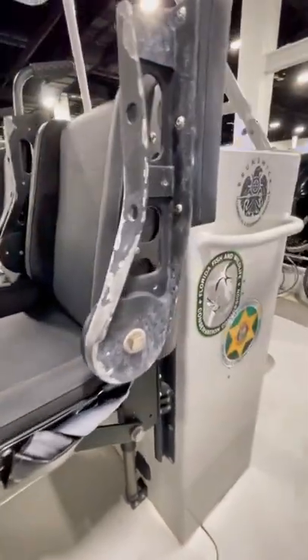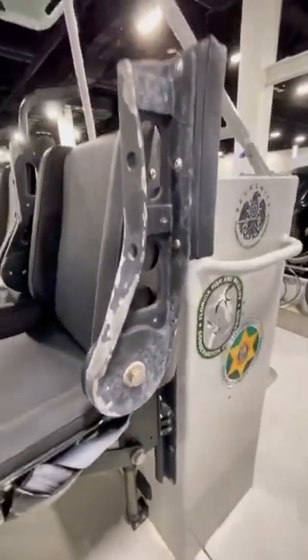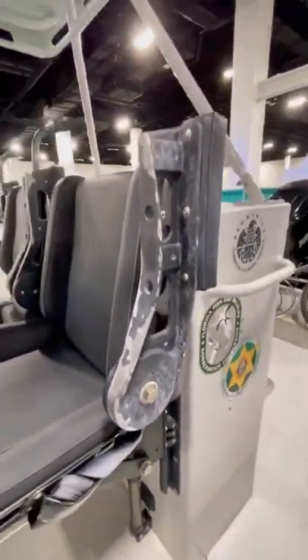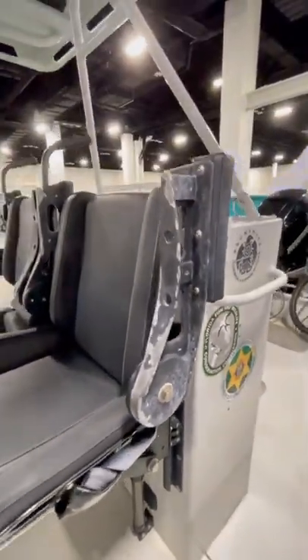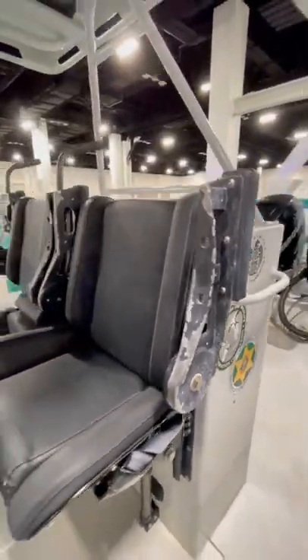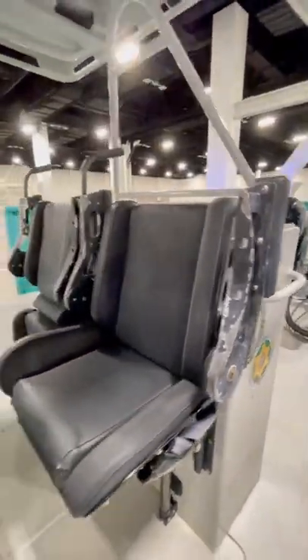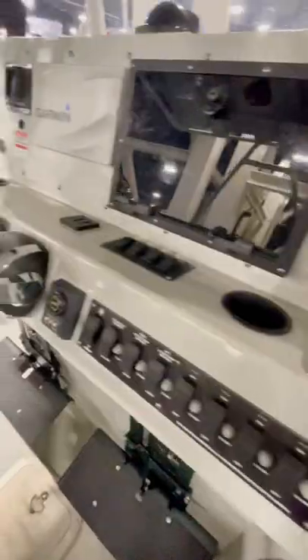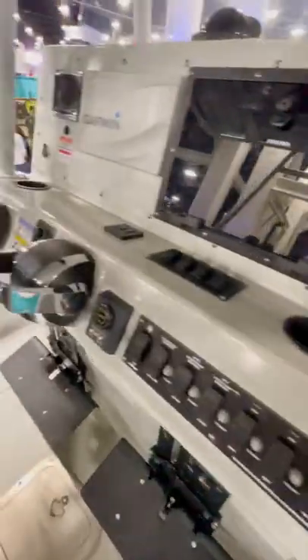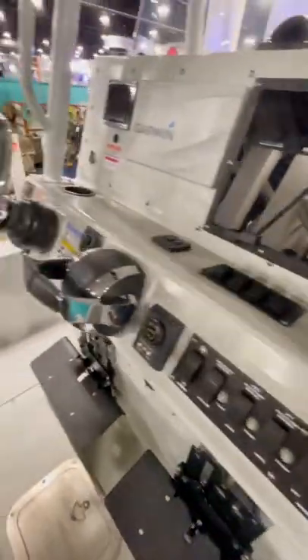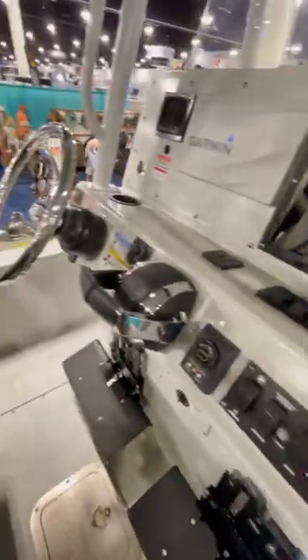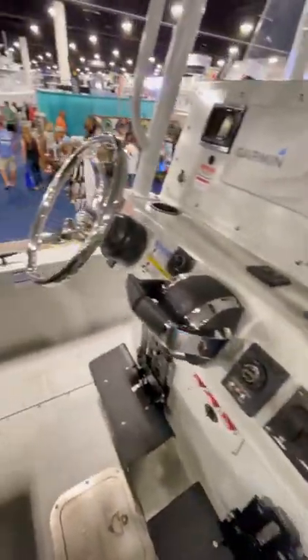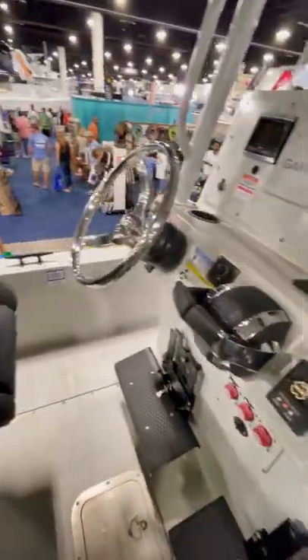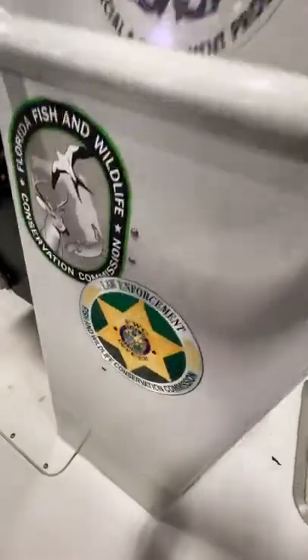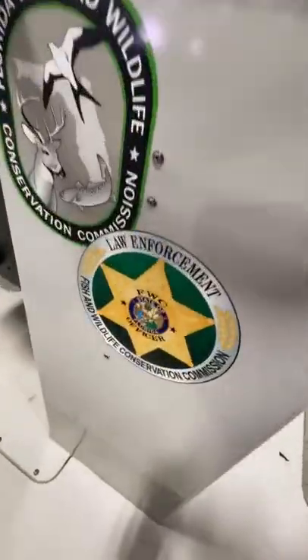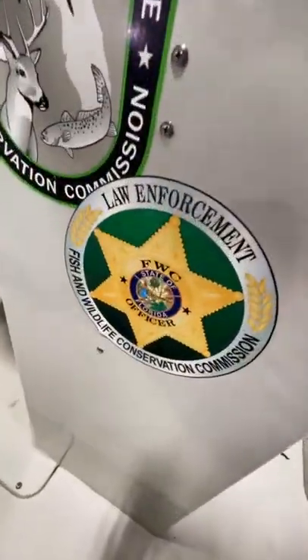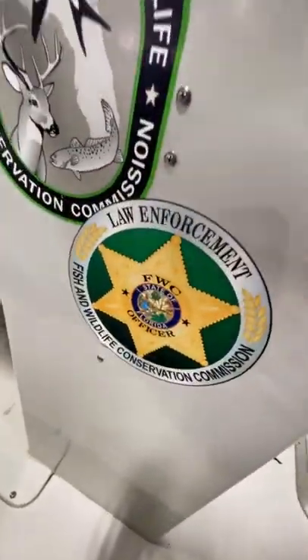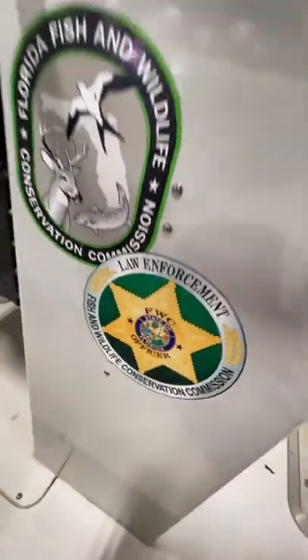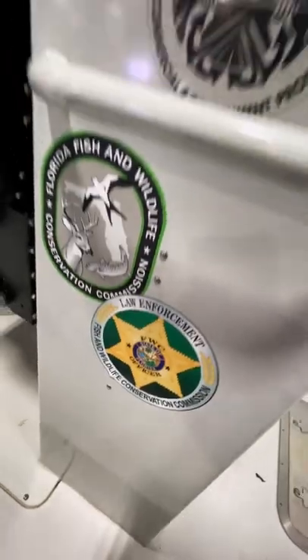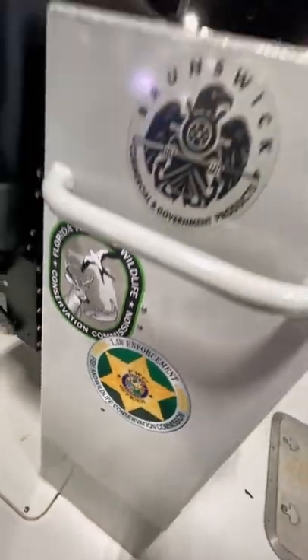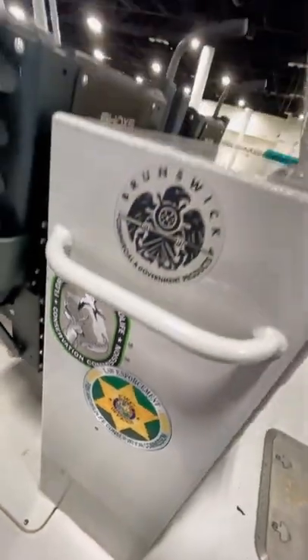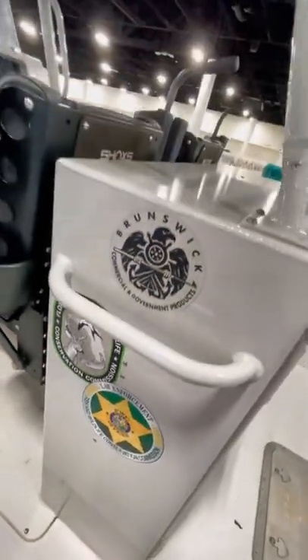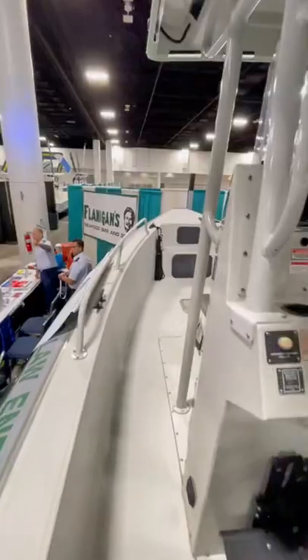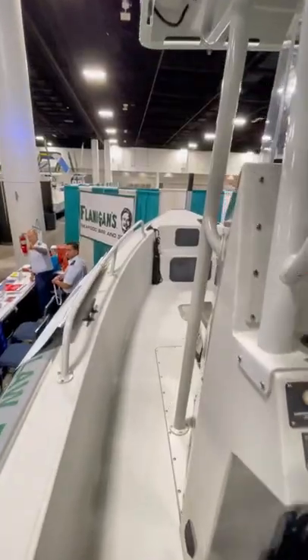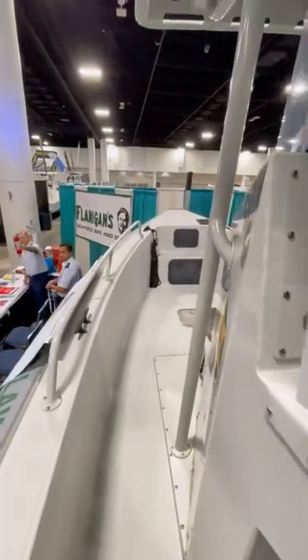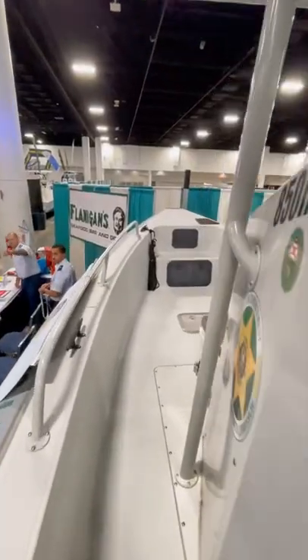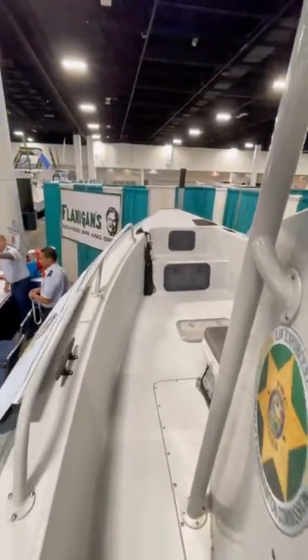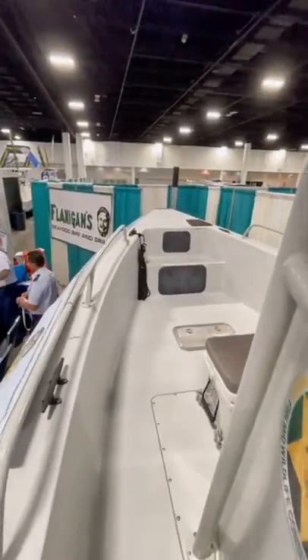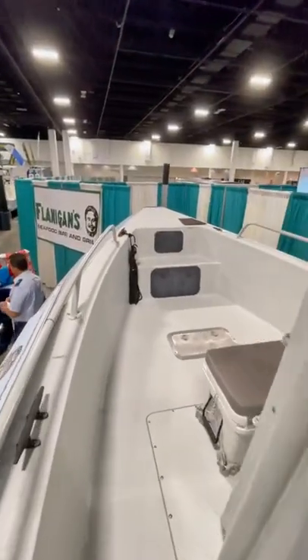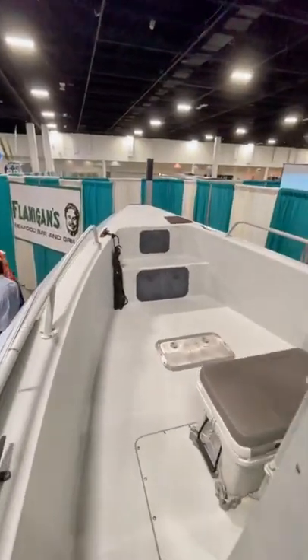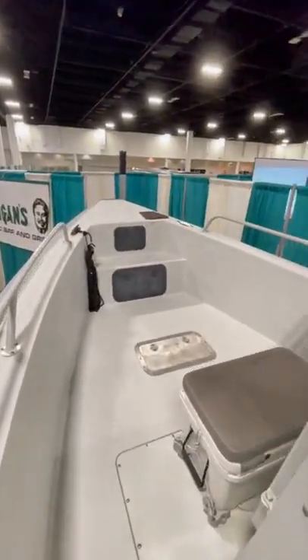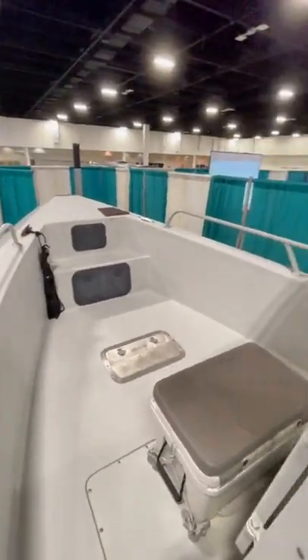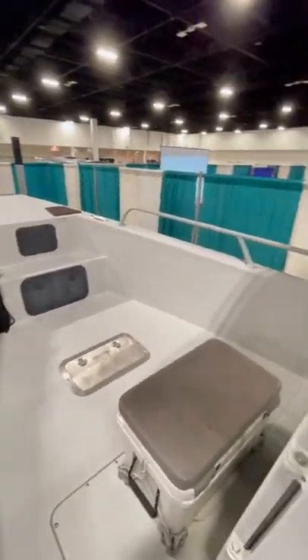The officer on site said that this boat has a top speed of around 60 miles an hour. The only thing they told me I wasn't allowed to record was their radio and communications equipment.